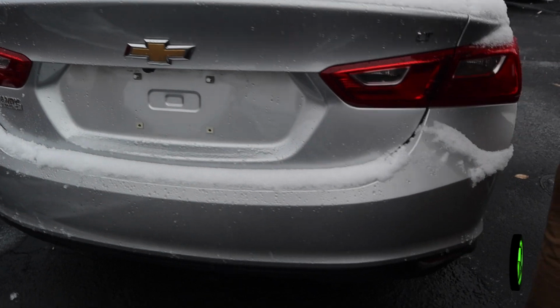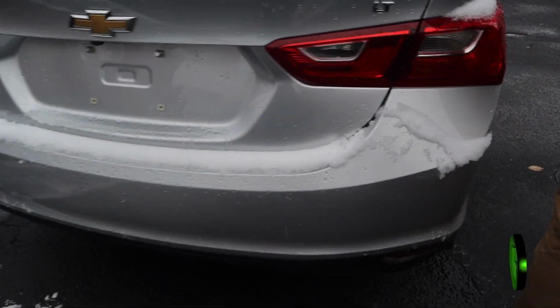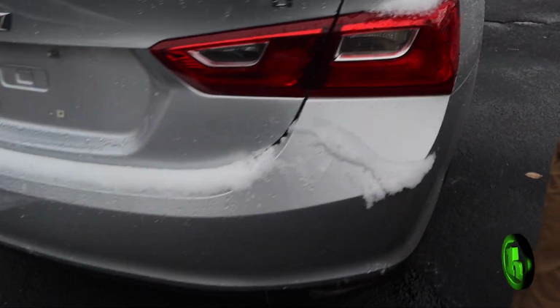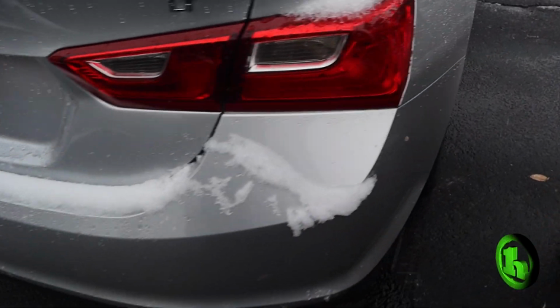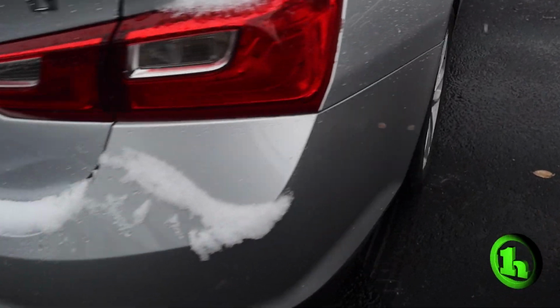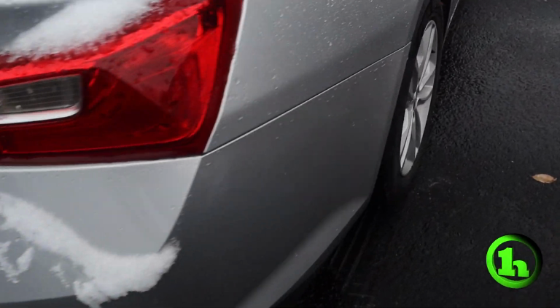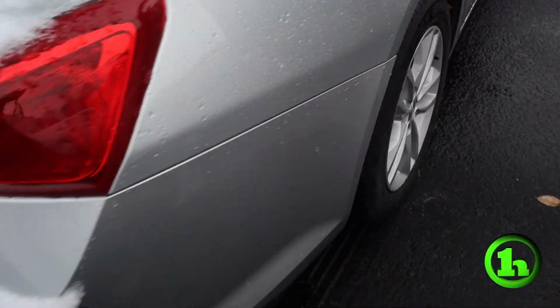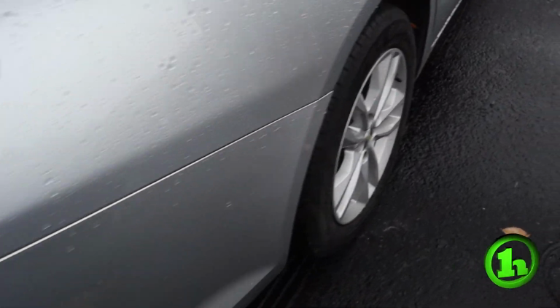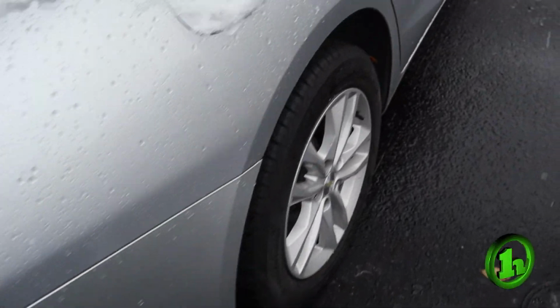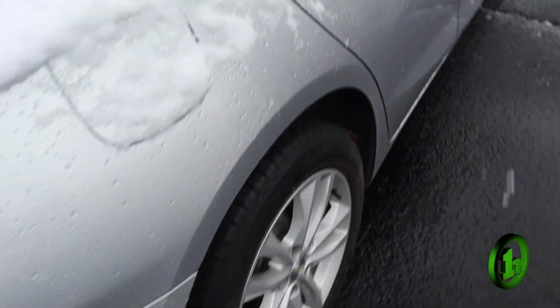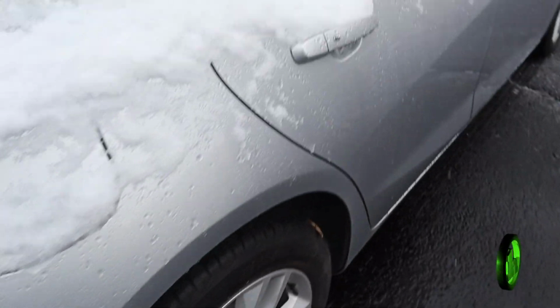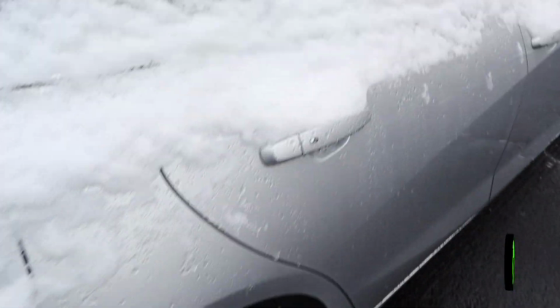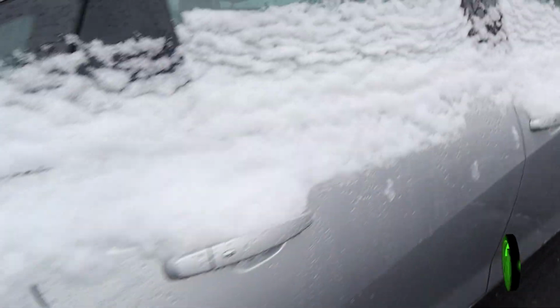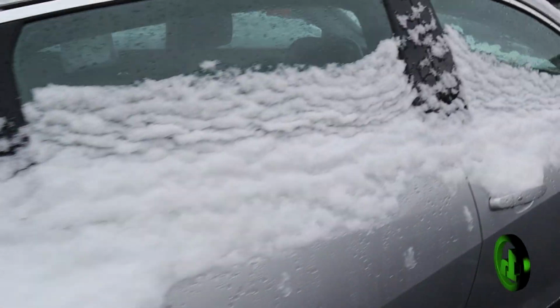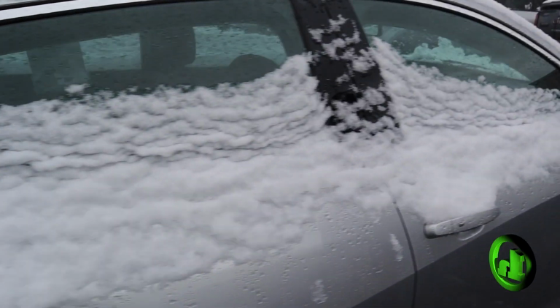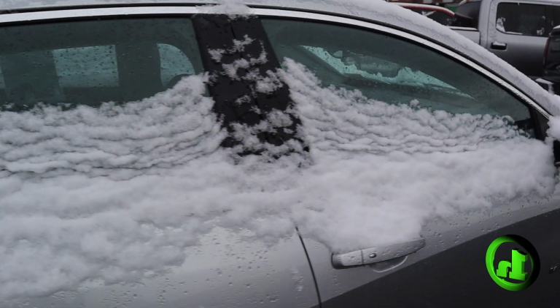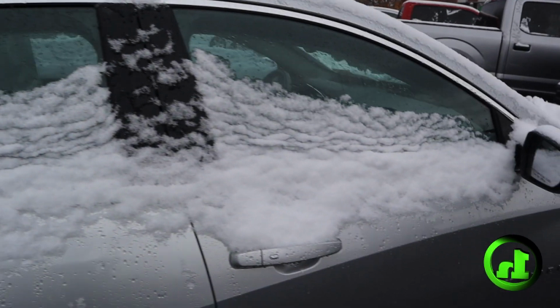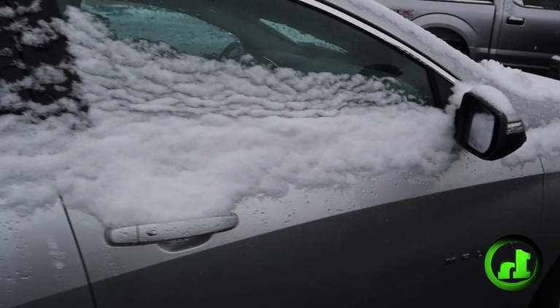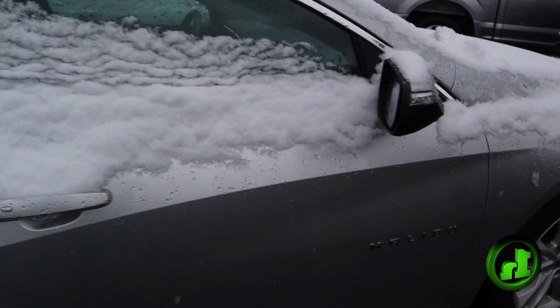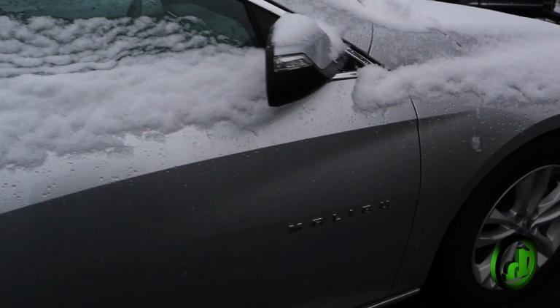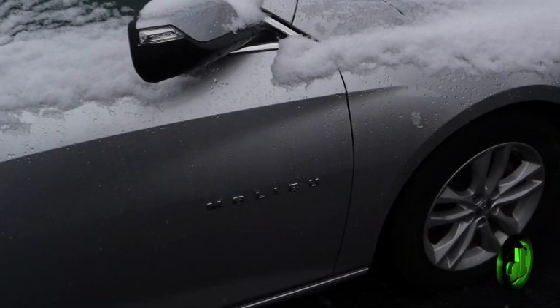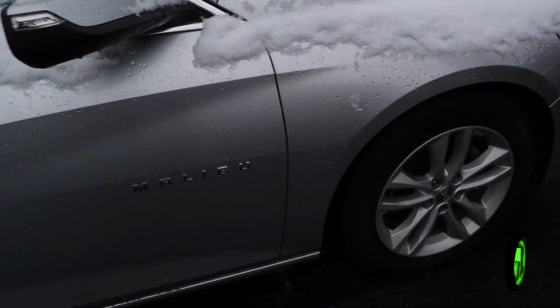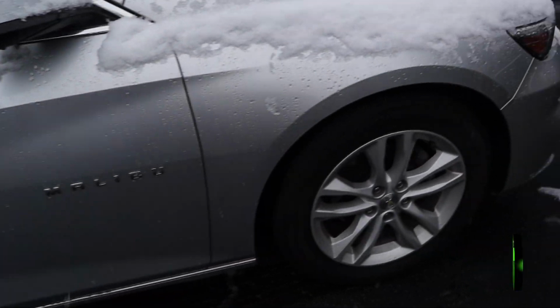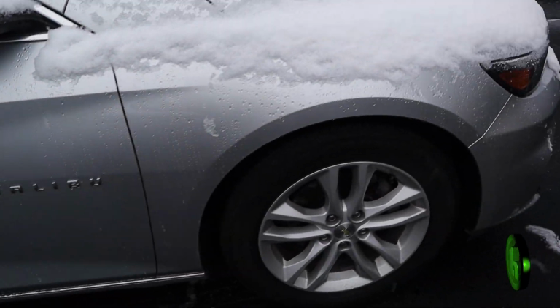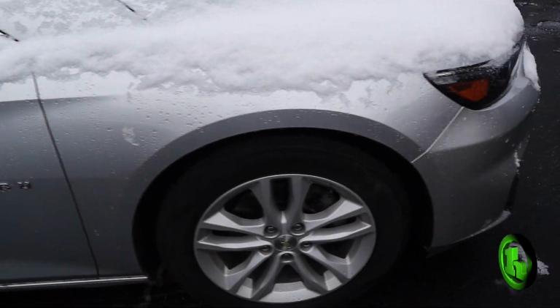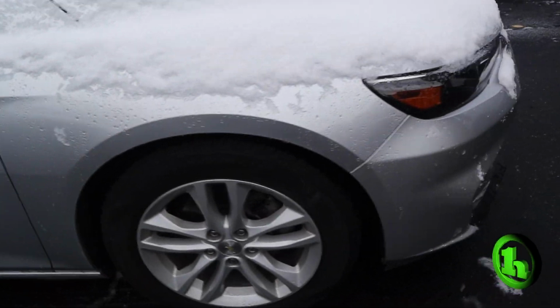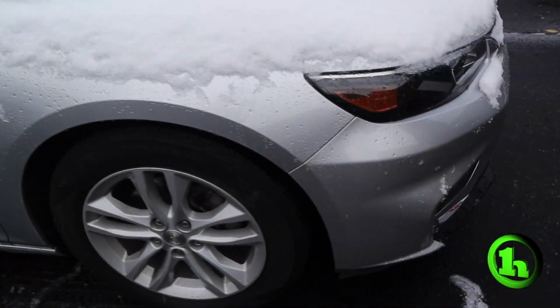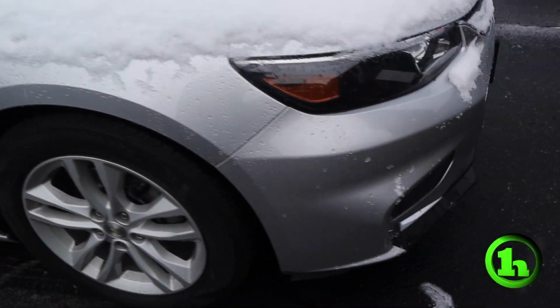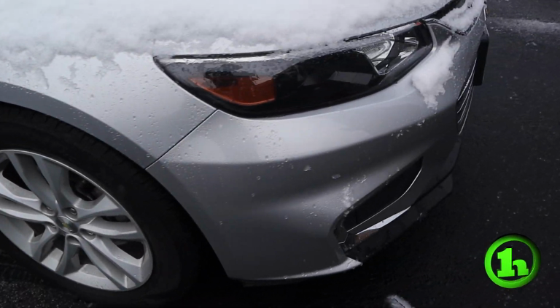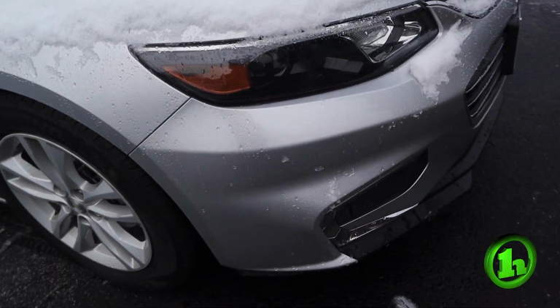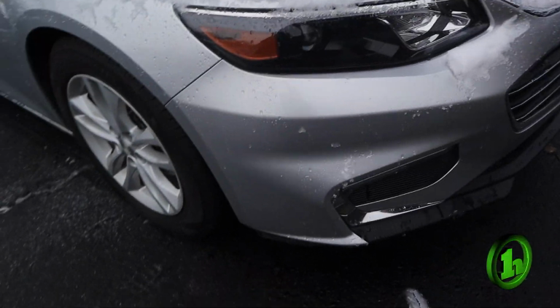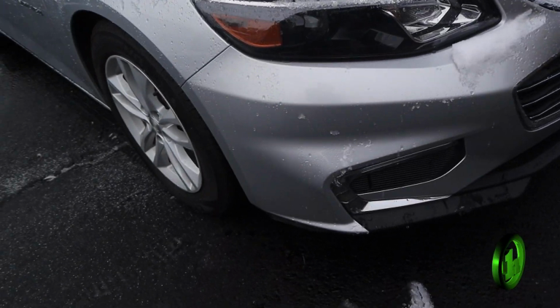Going along this side, it's just as clean as the other — no dents or anything like that. You do have some fog lights on the bottom there.